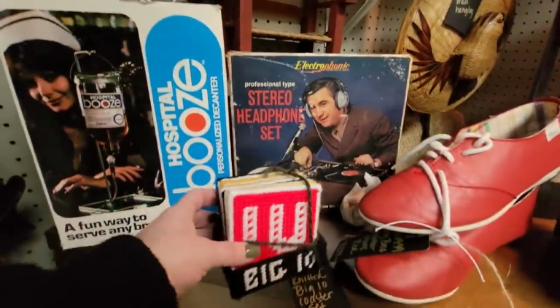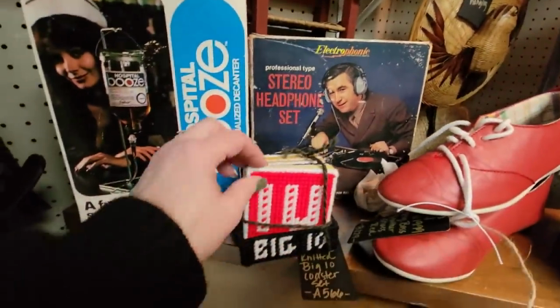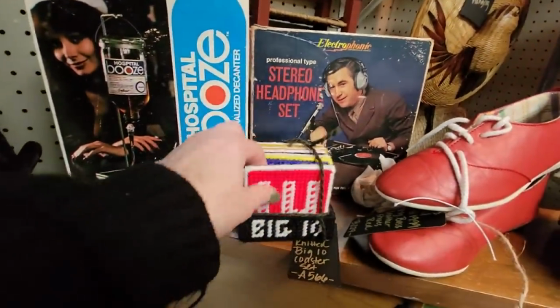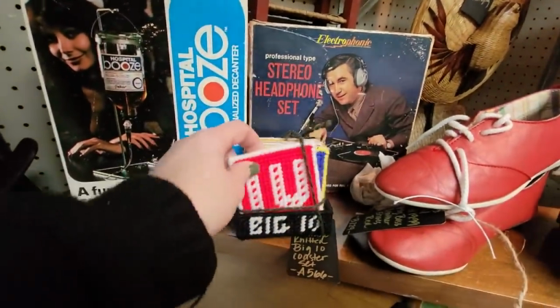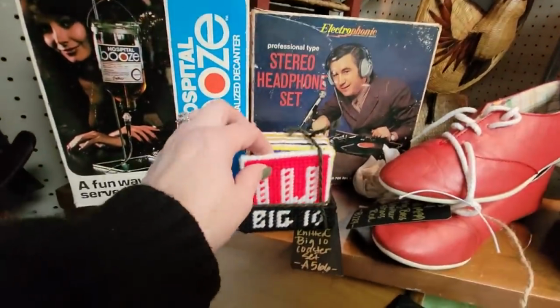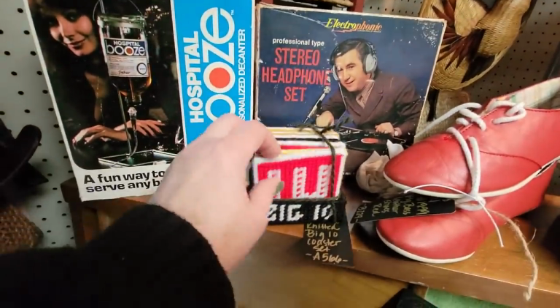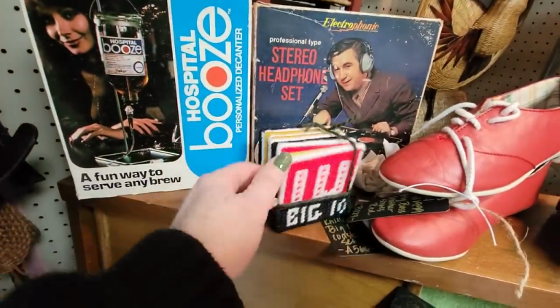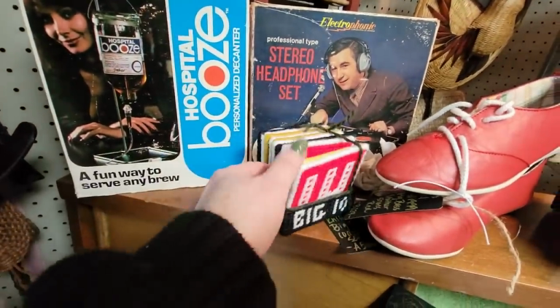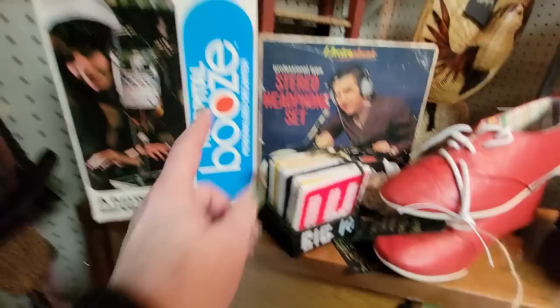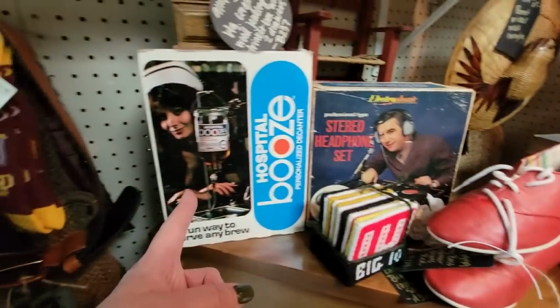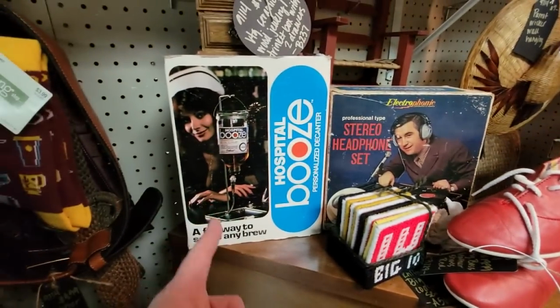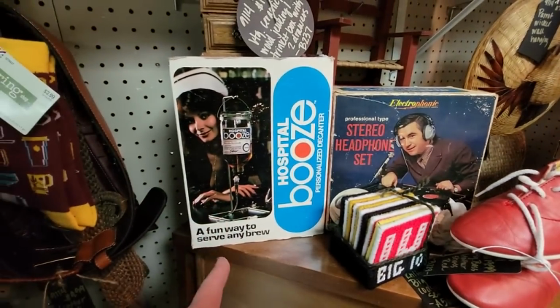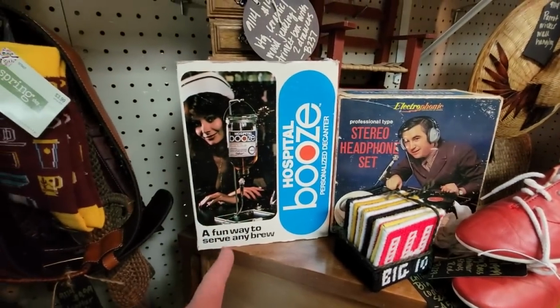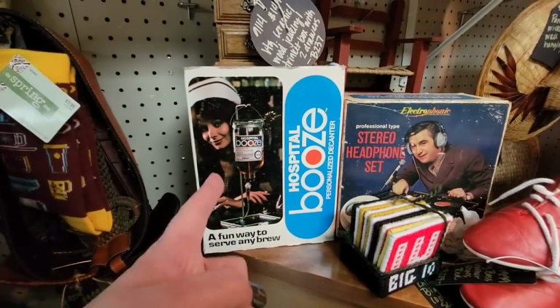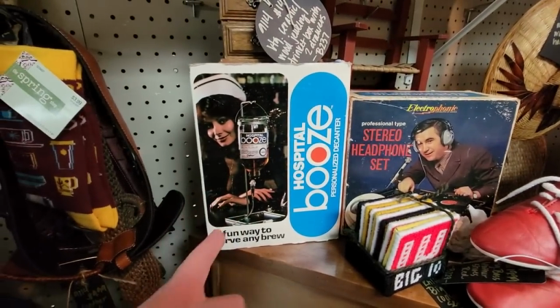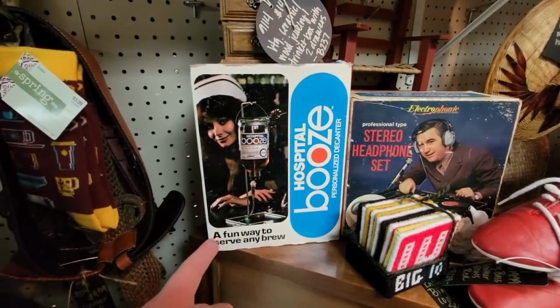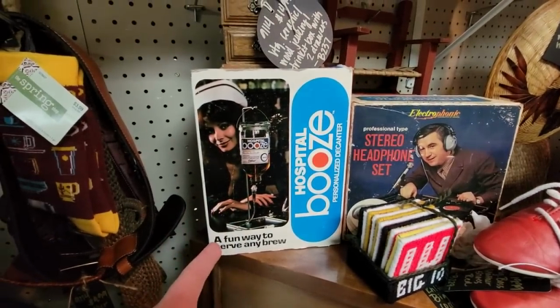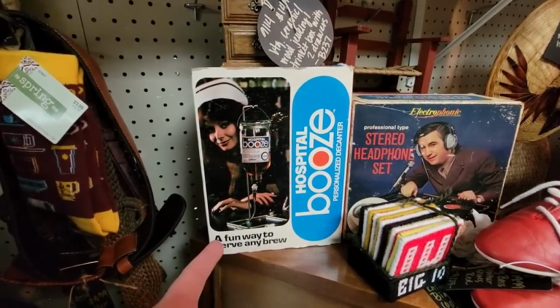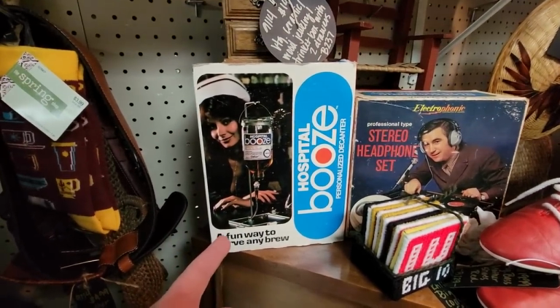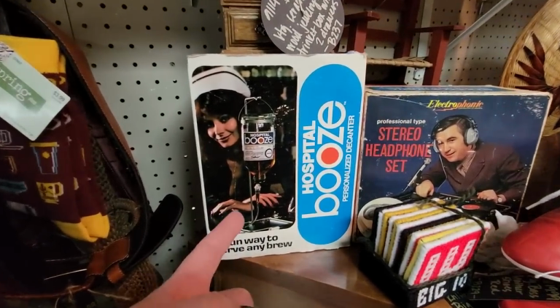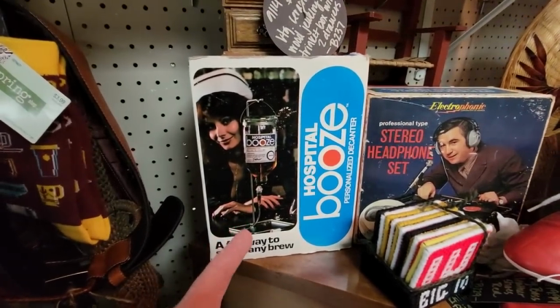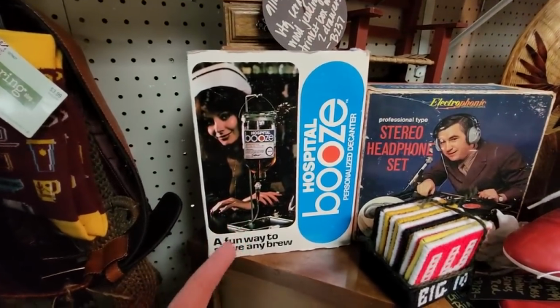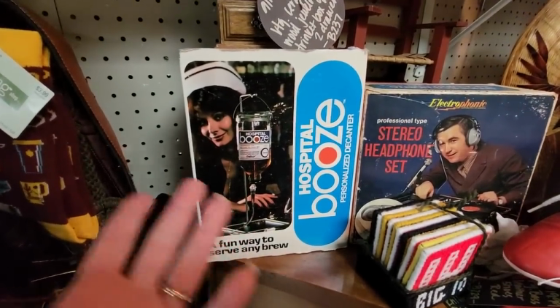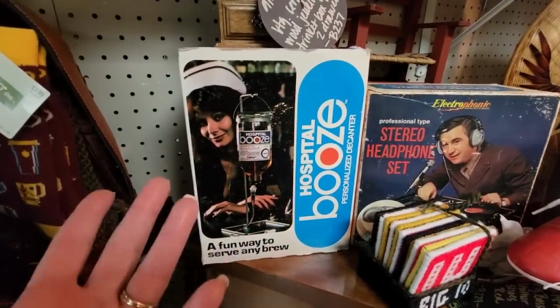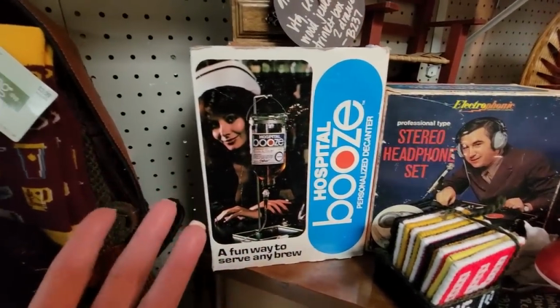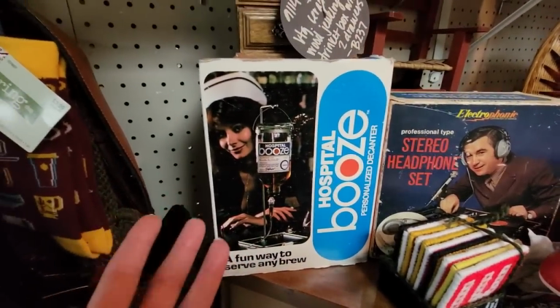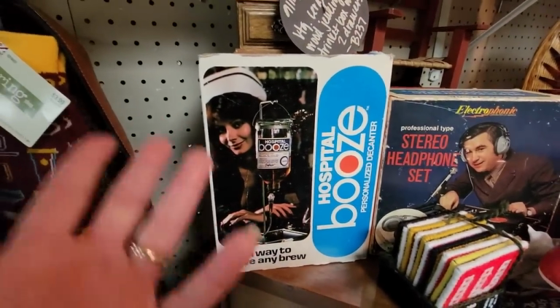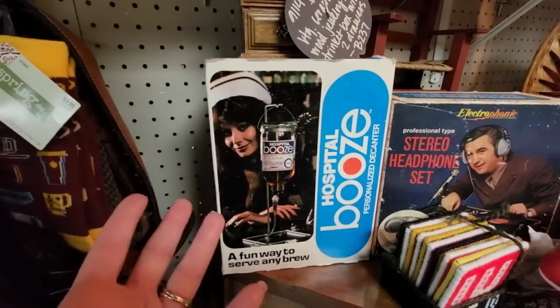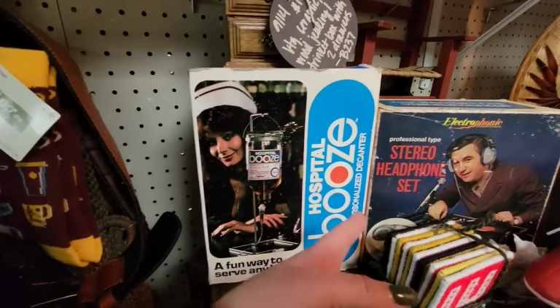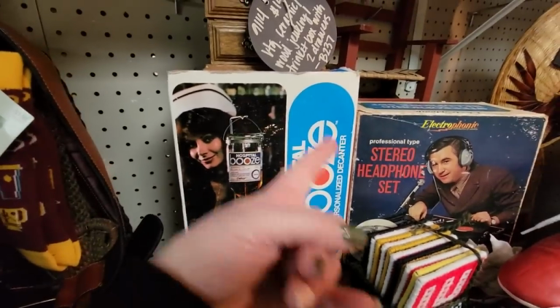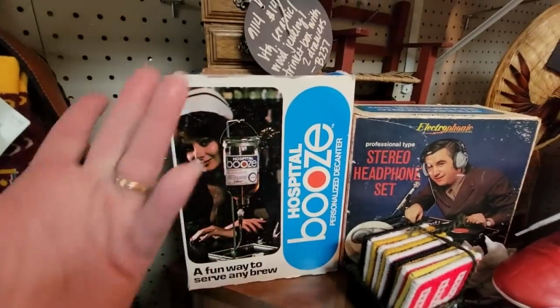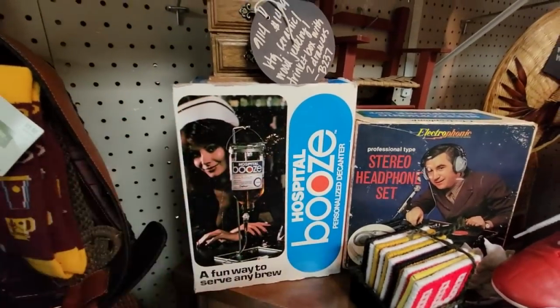These are kind of neat too. Hospital Booze — it's a fun way to serve any brew, you put it like an IV. I don't understand. It's a personalized decanter — that's what that is. That's fun.